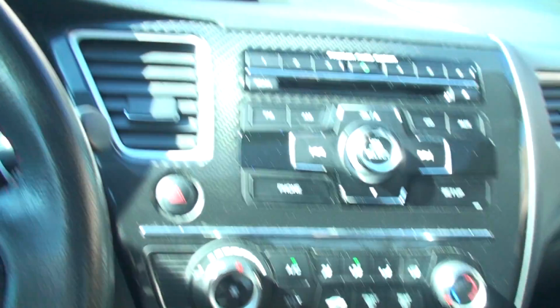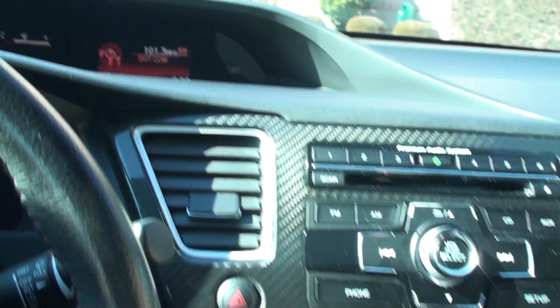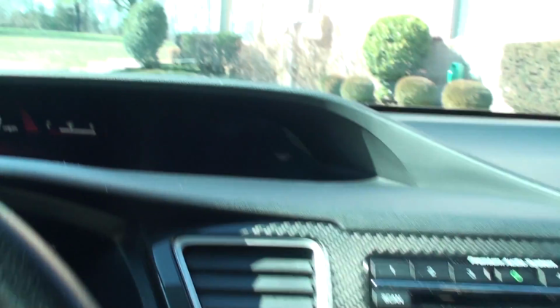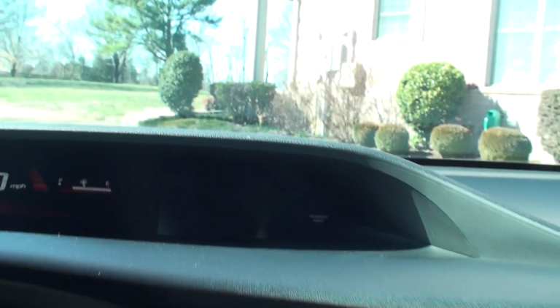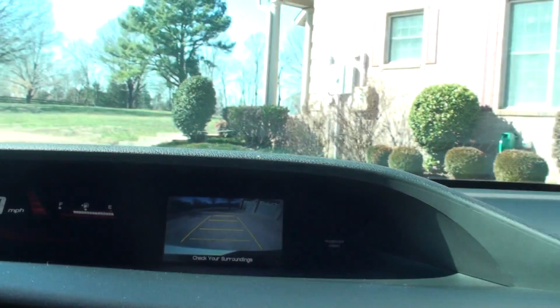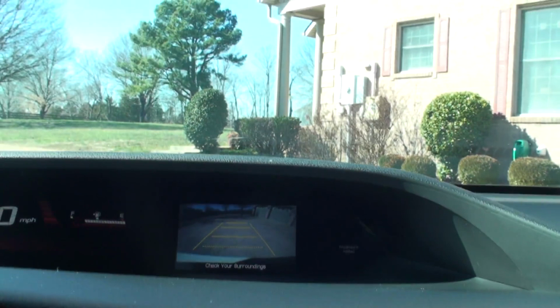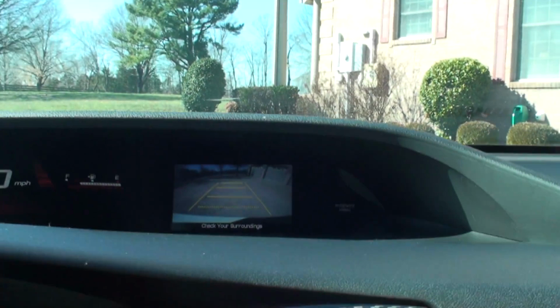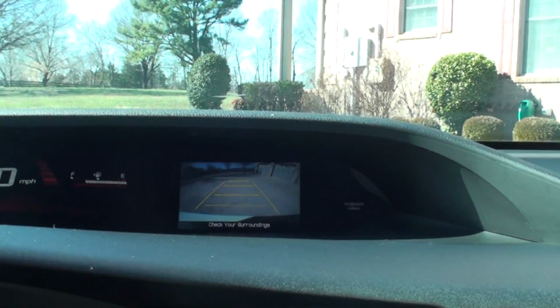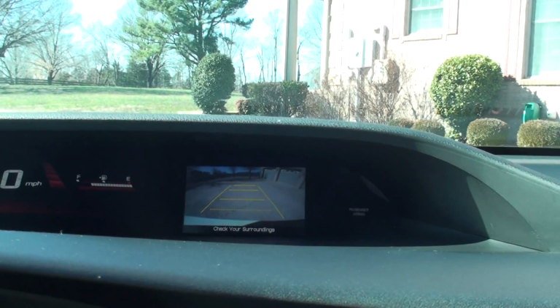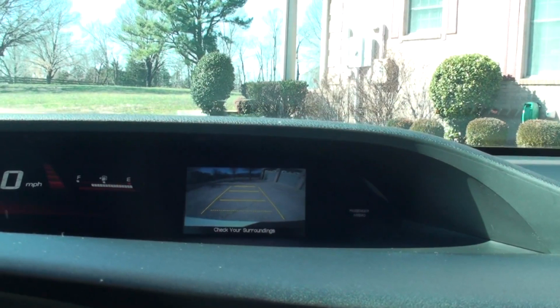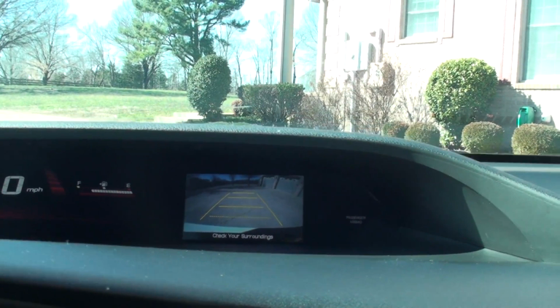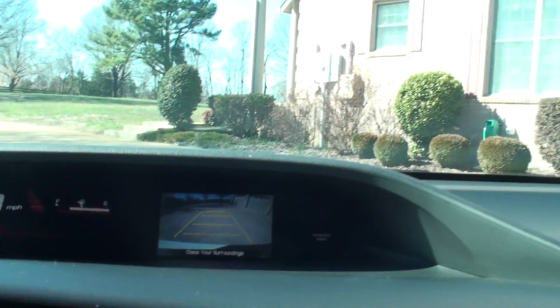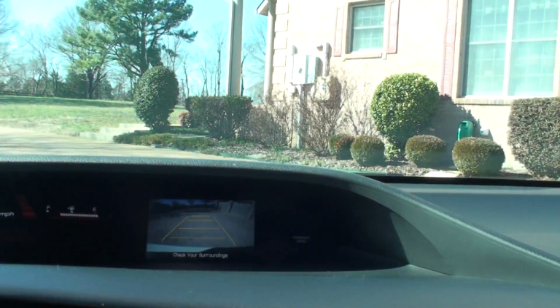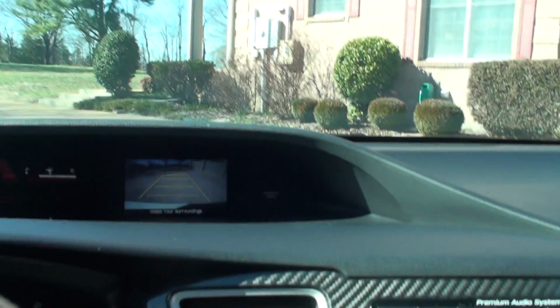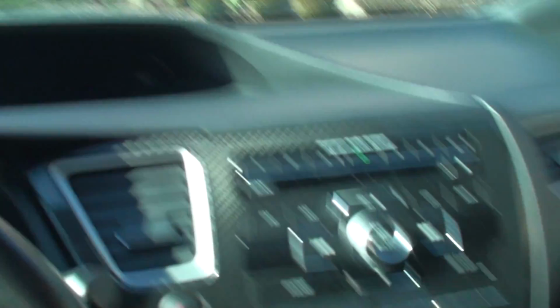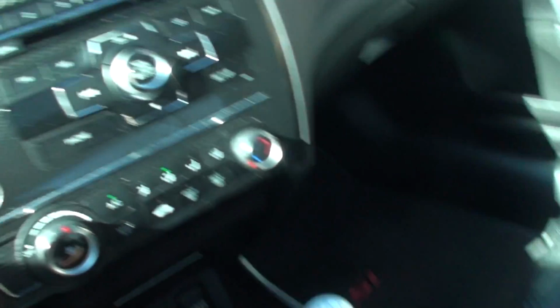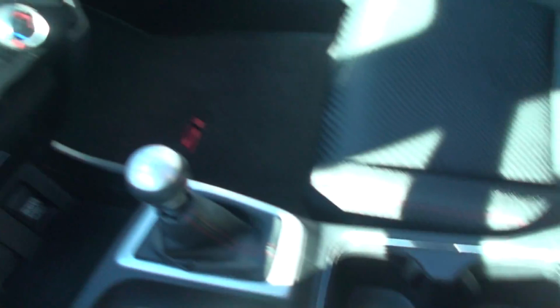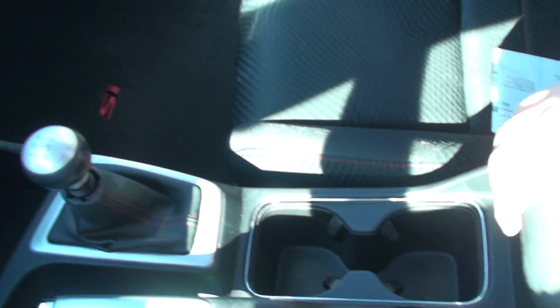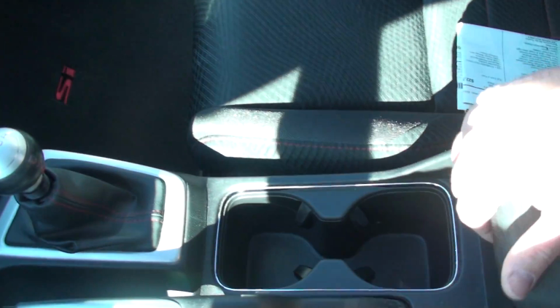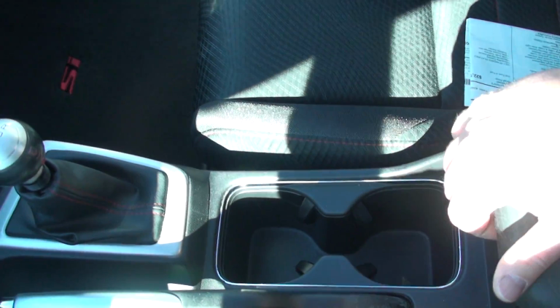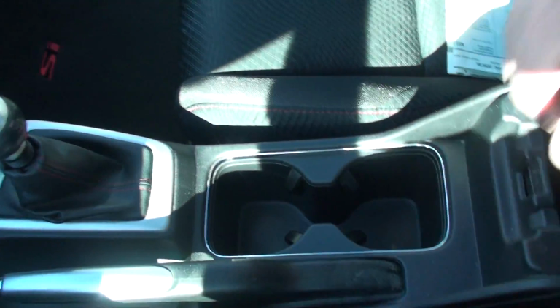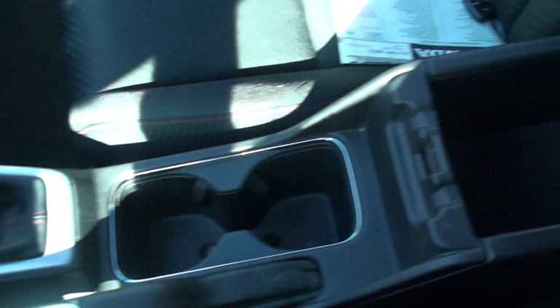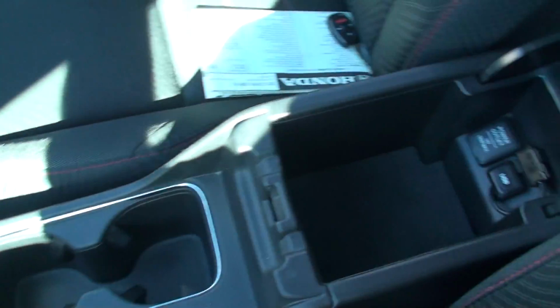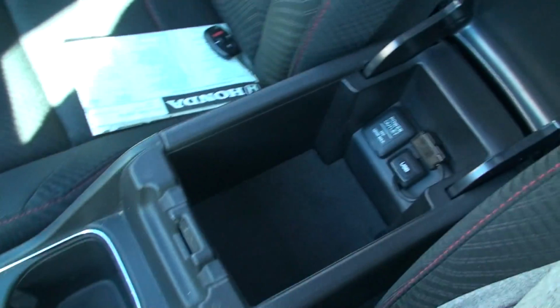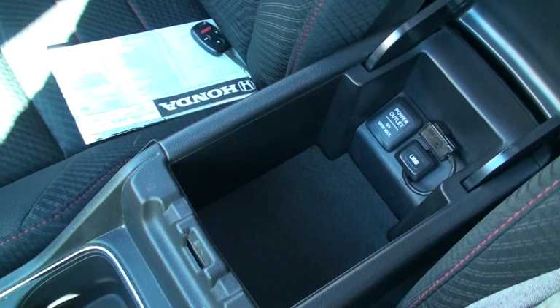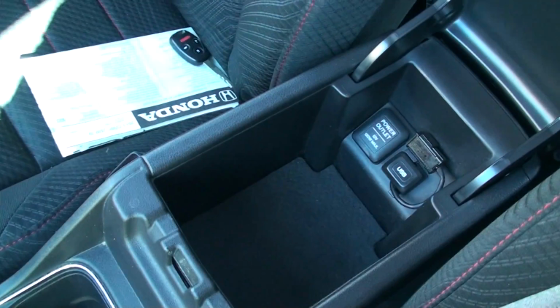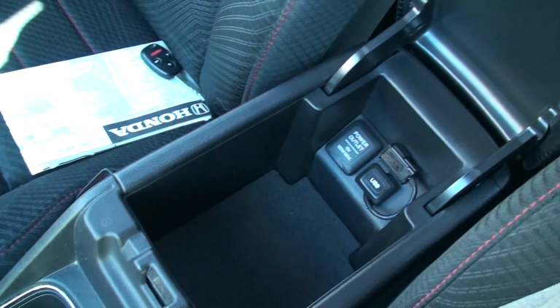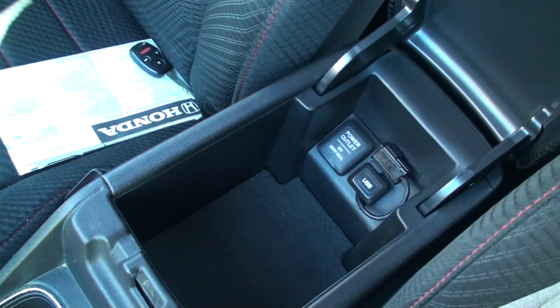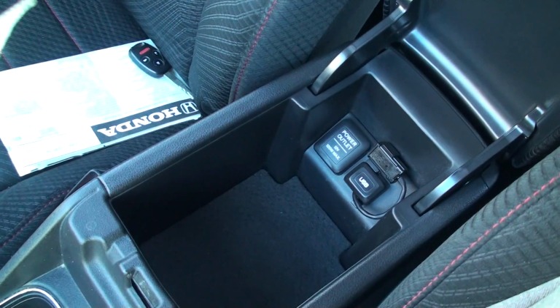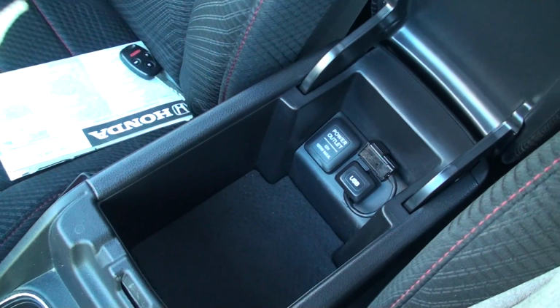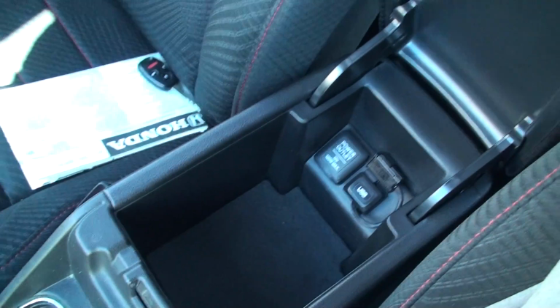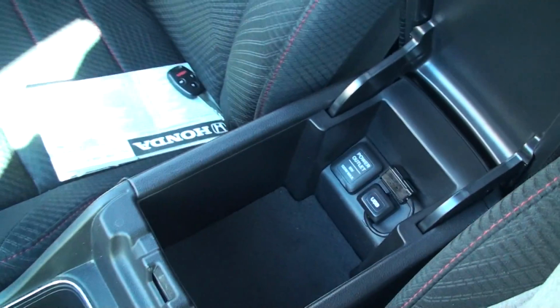Oh, forgot to show you — this one's got the backup camera. Put it in reverse and you see what's behind you. Cup holder, and some more inputs and outputs.